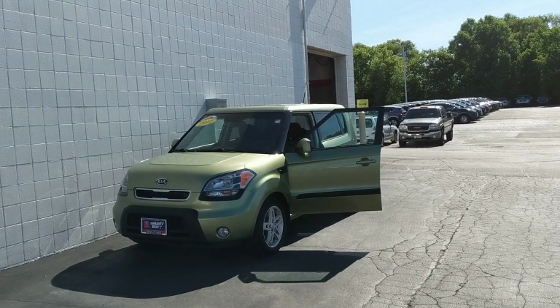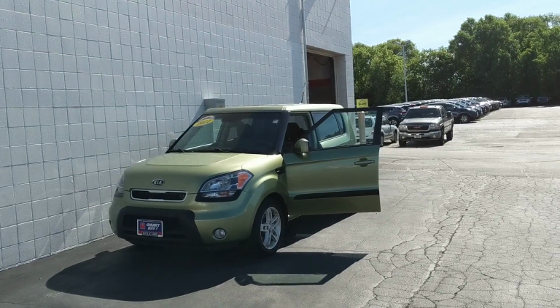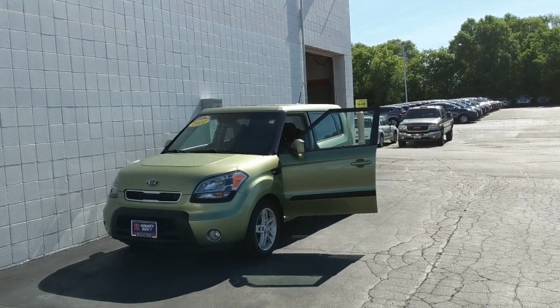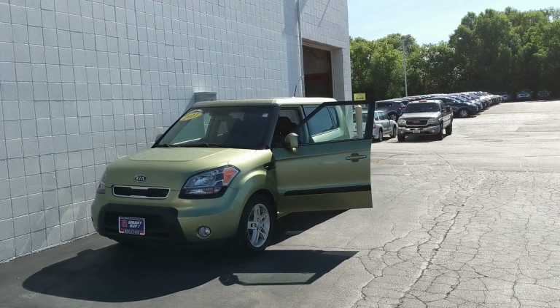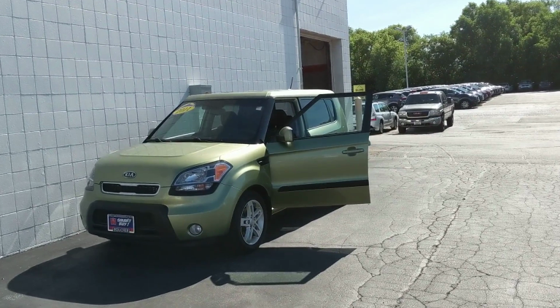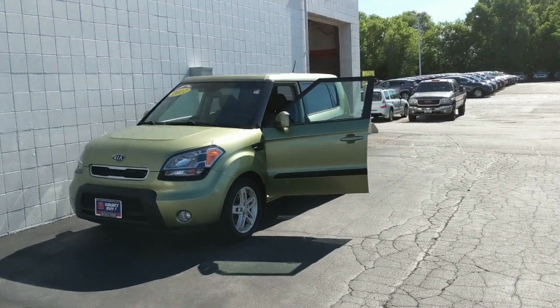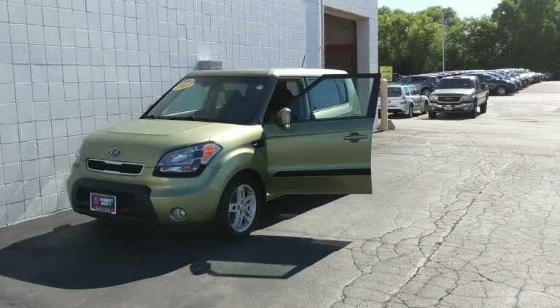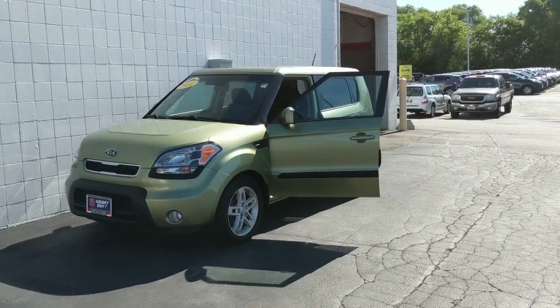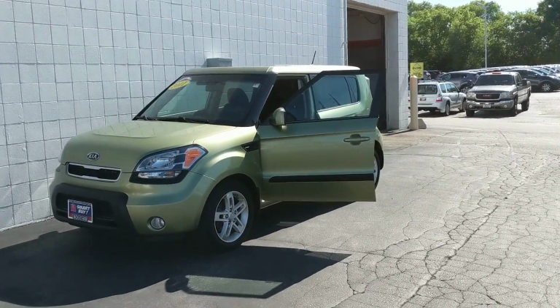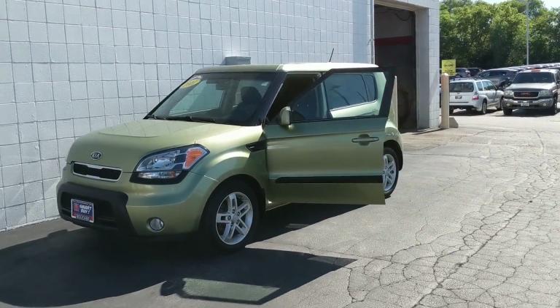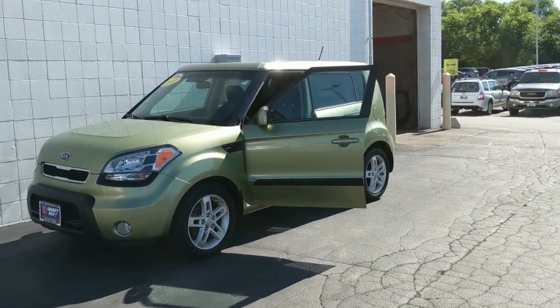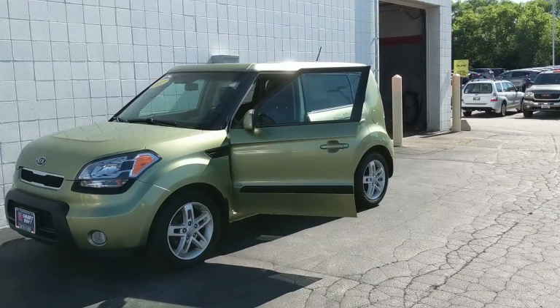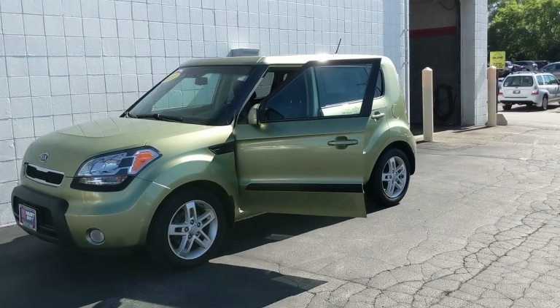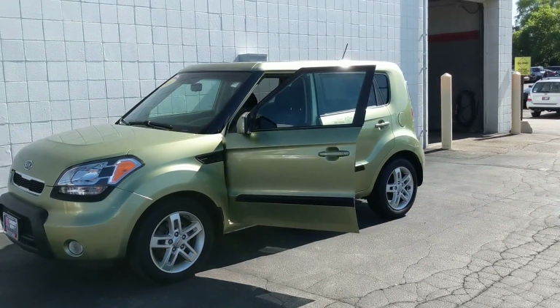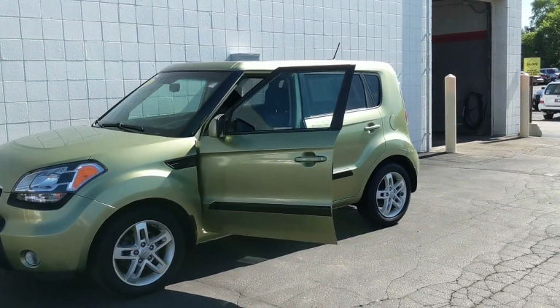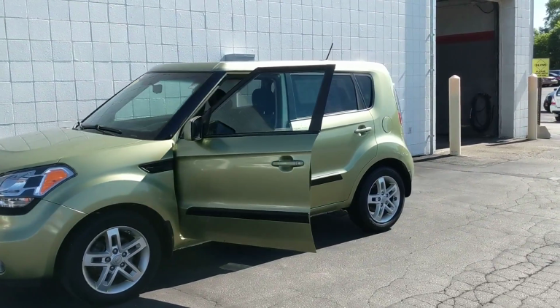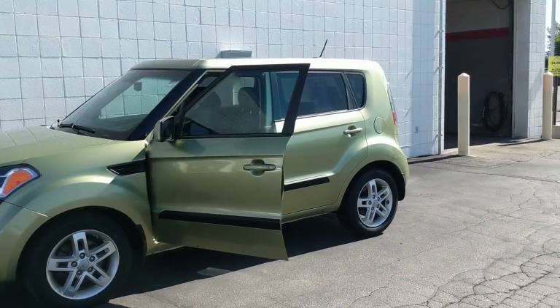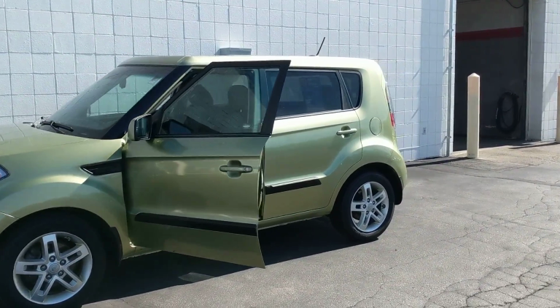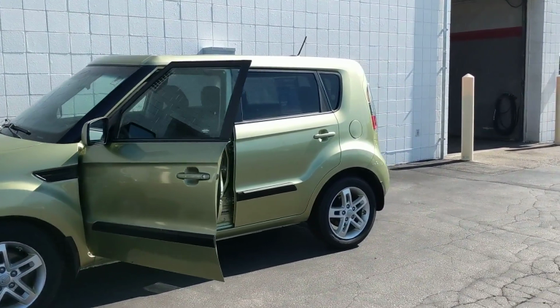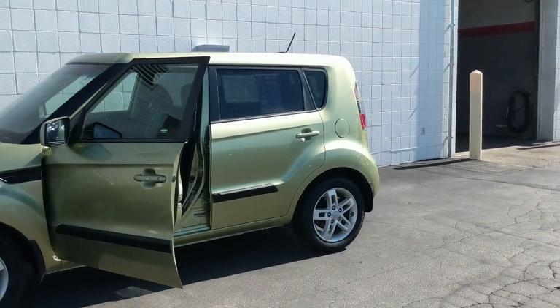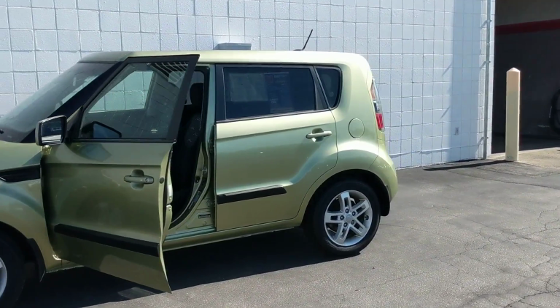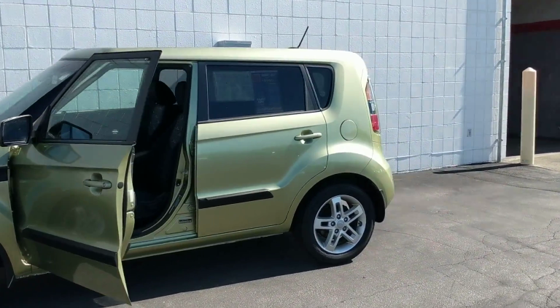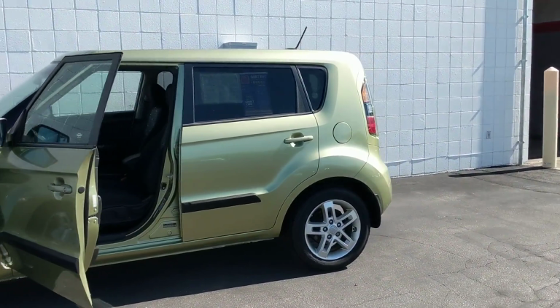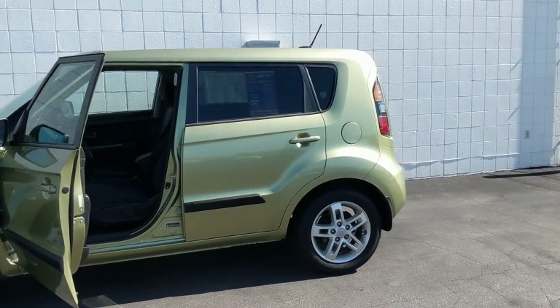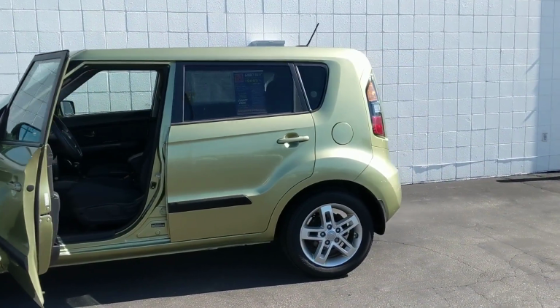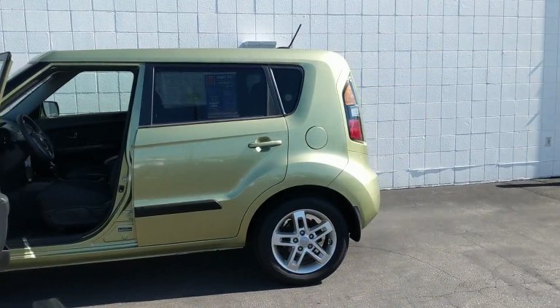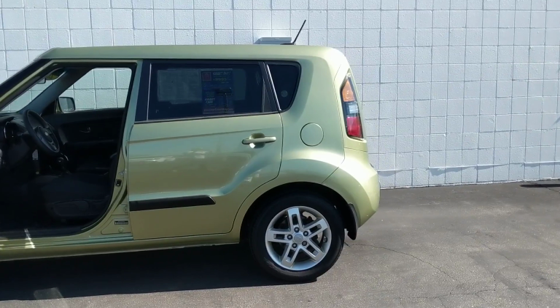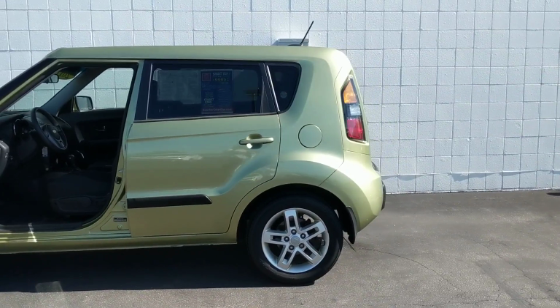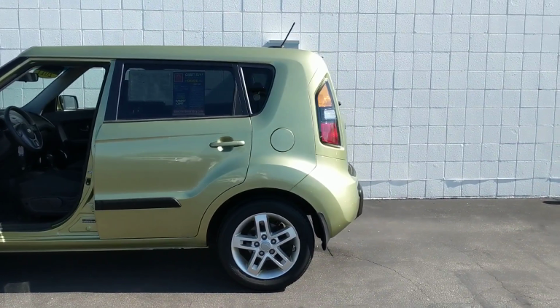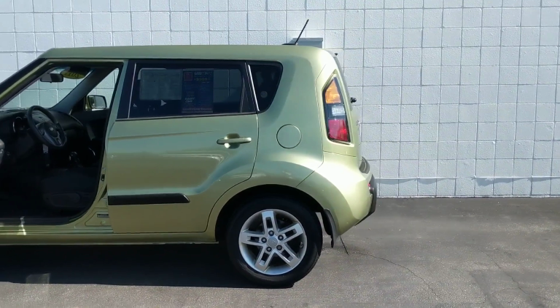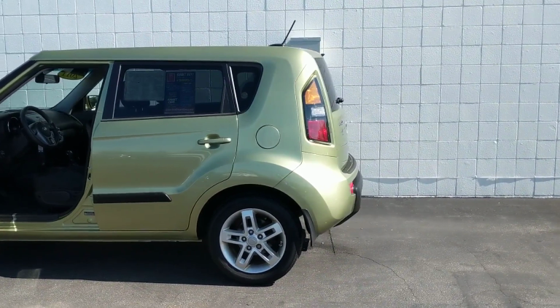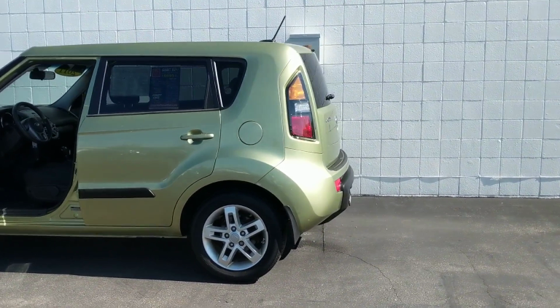We have this 2011 Kia Soul. It's a beautiful car with the Carfax of one owner. This vehicle has been inspected by our factory certified technicians and it is a Smart Bike Car, which includes the Smart Bike Car care maintenance package.